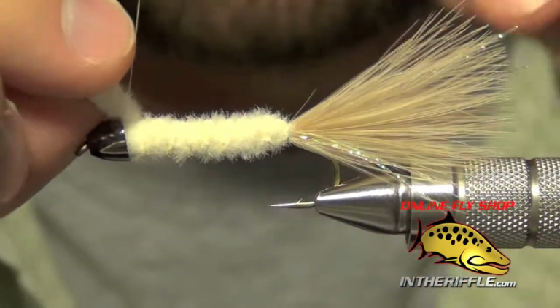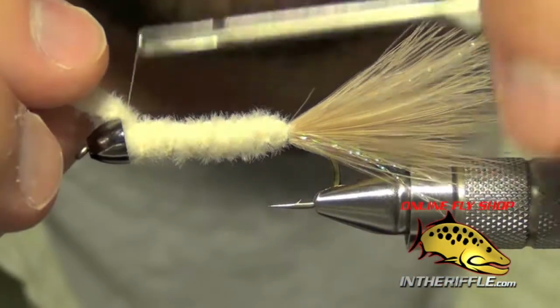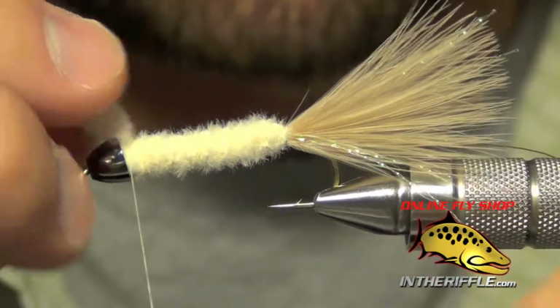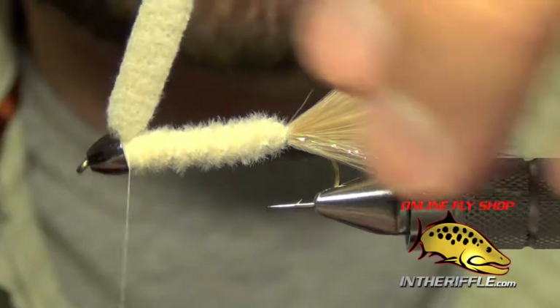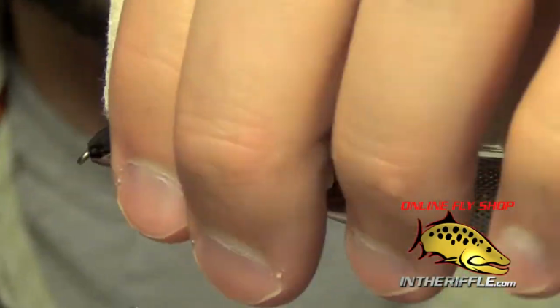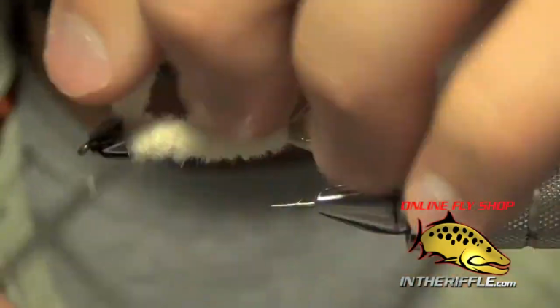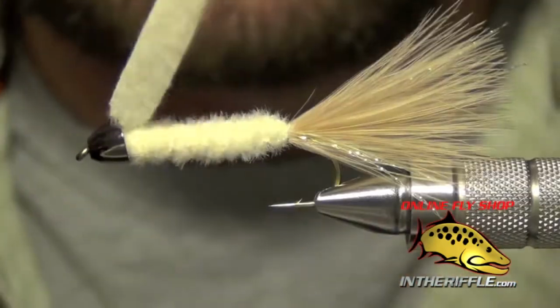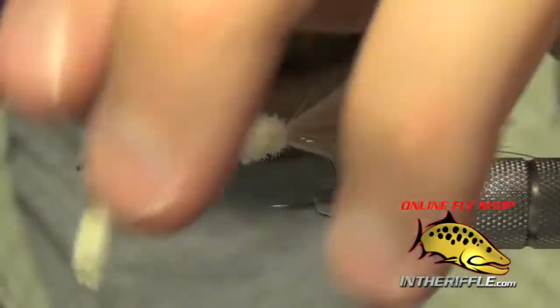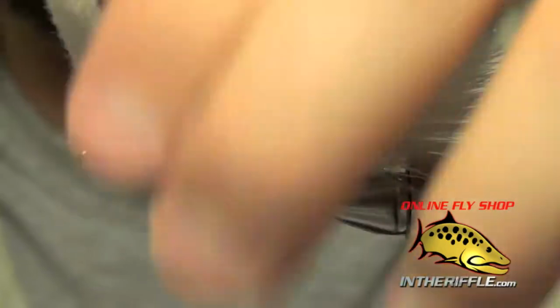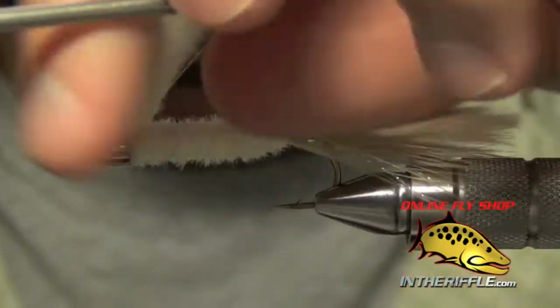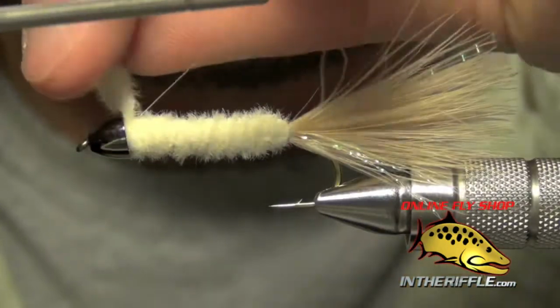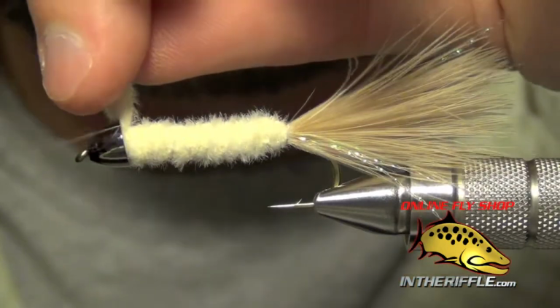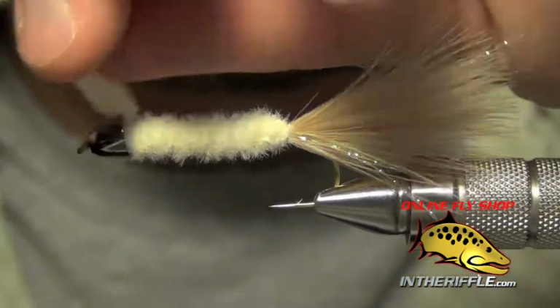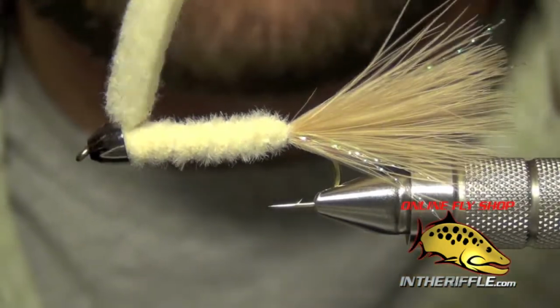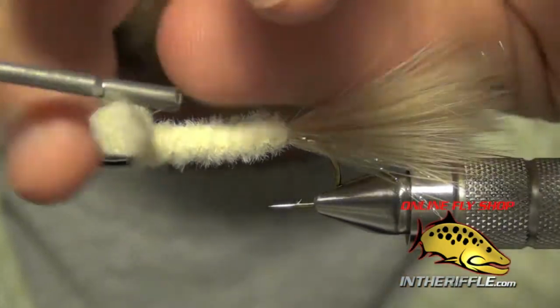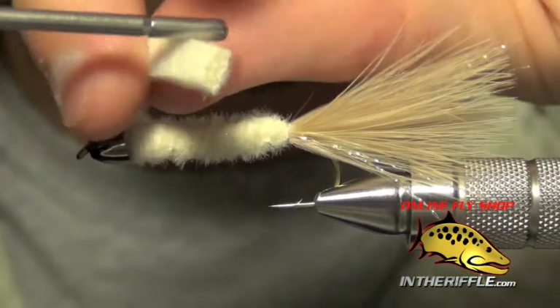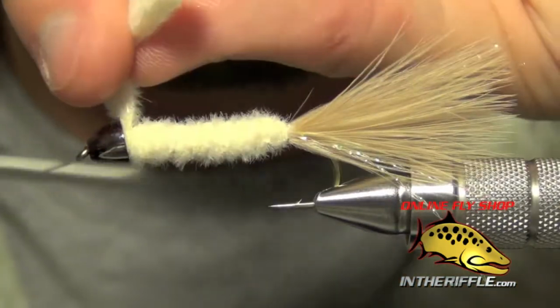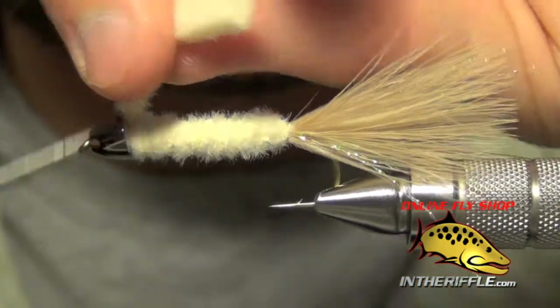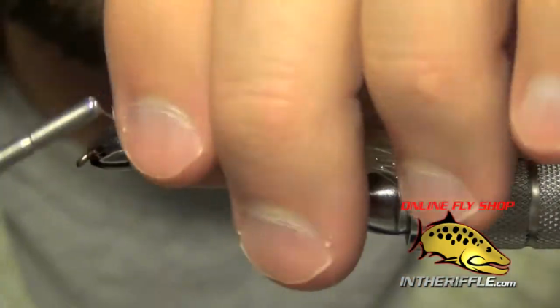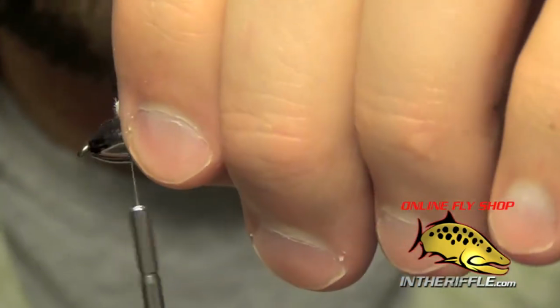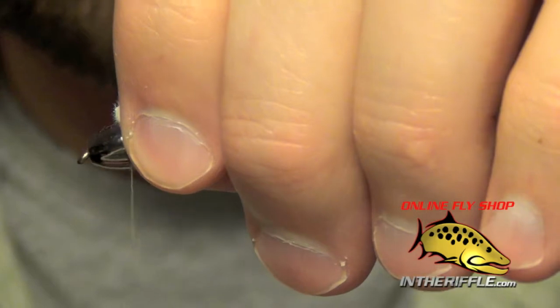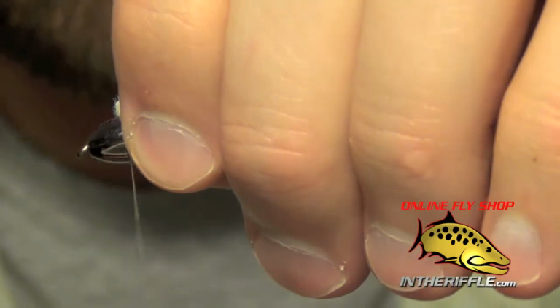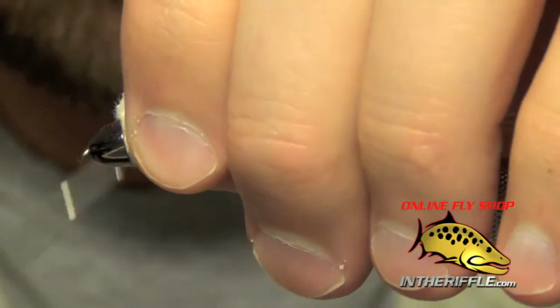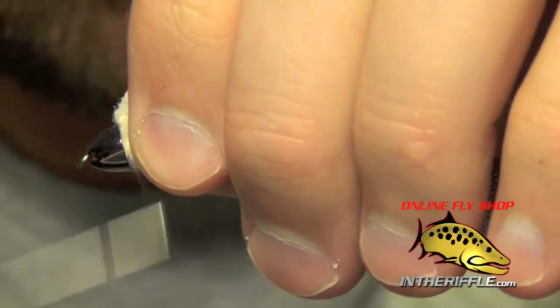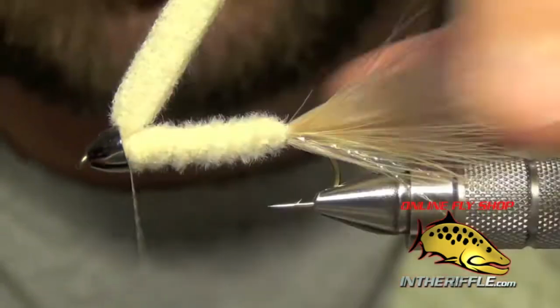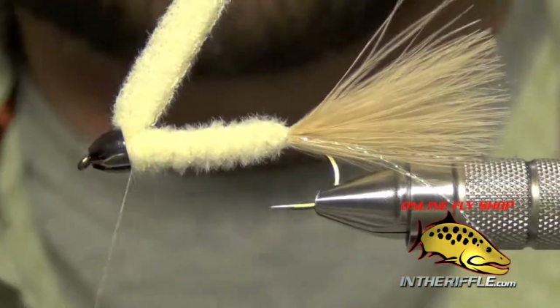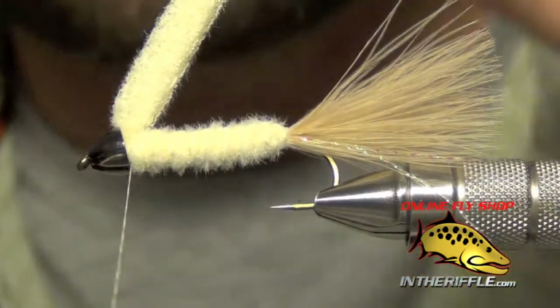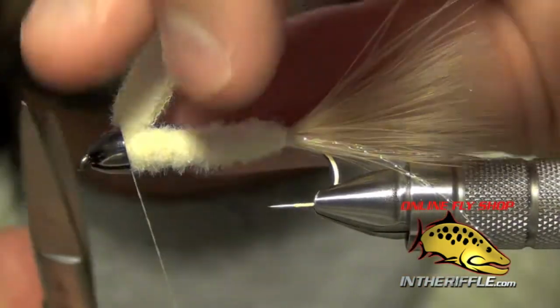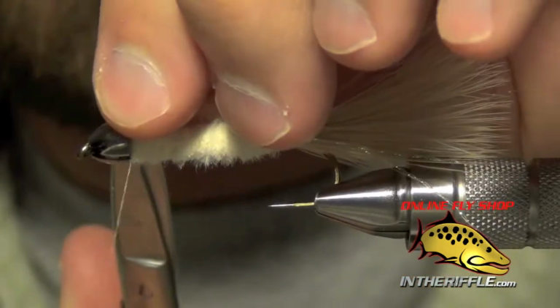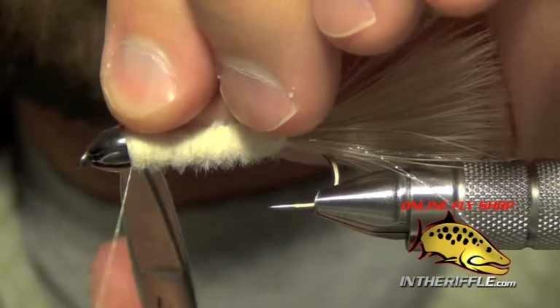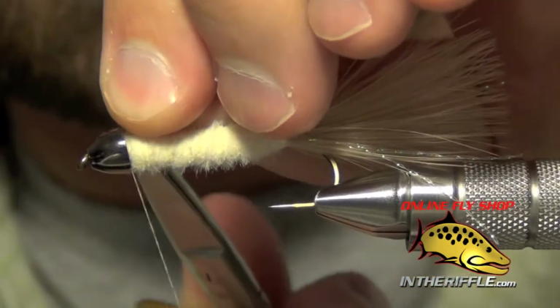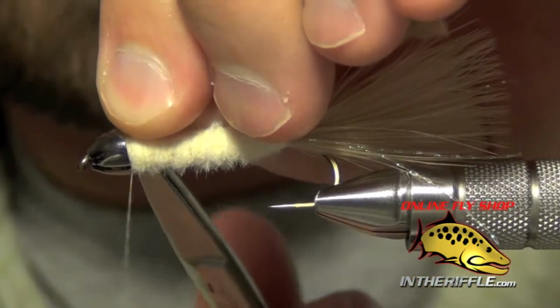Once you get up to the head, capture the furry foam with your thread and trim out the excess.